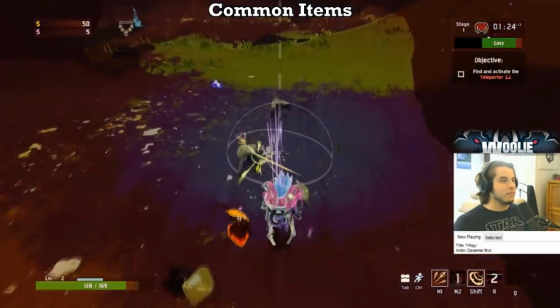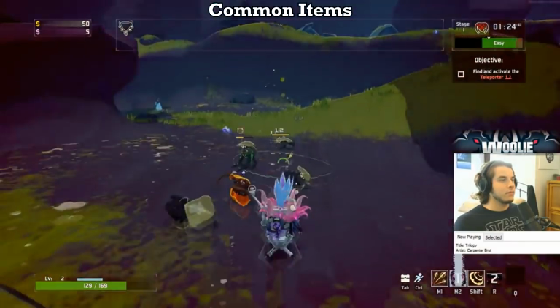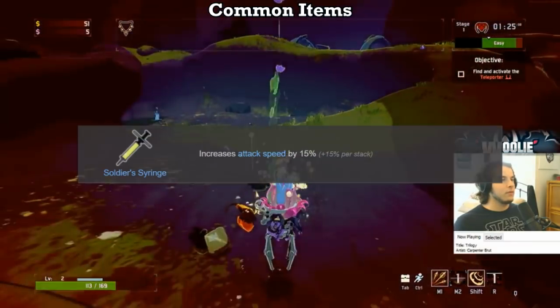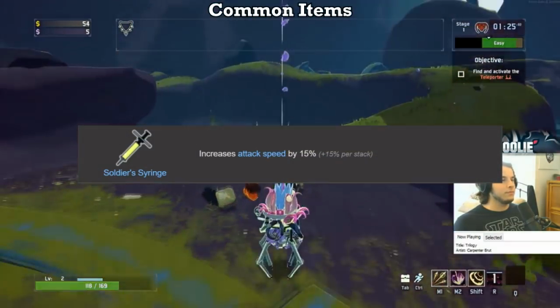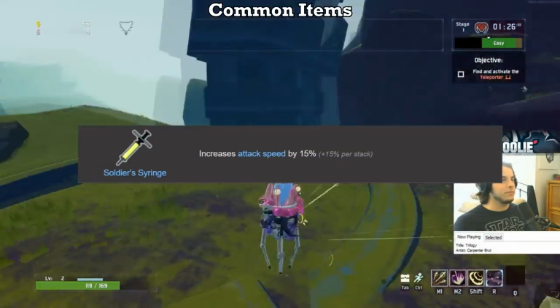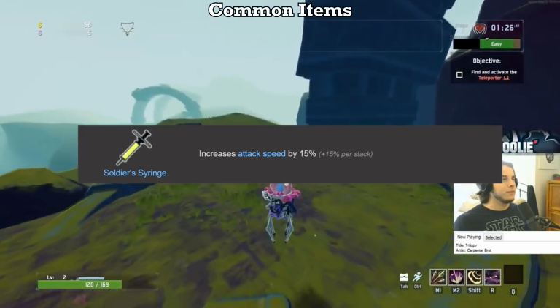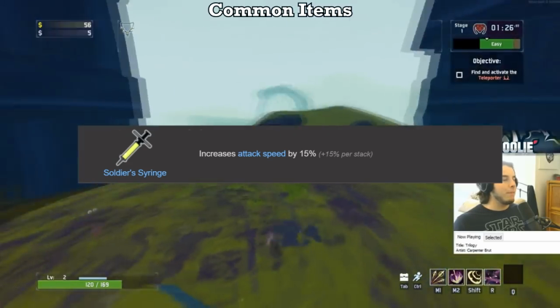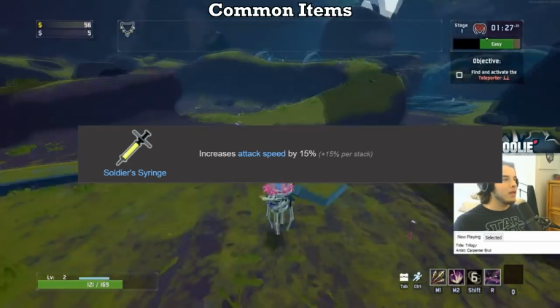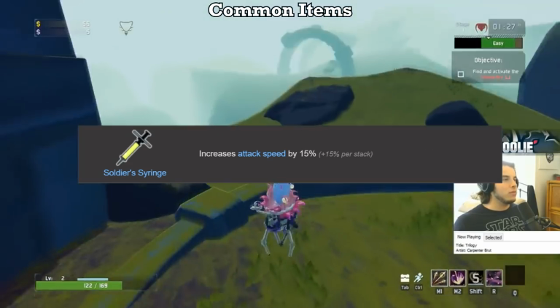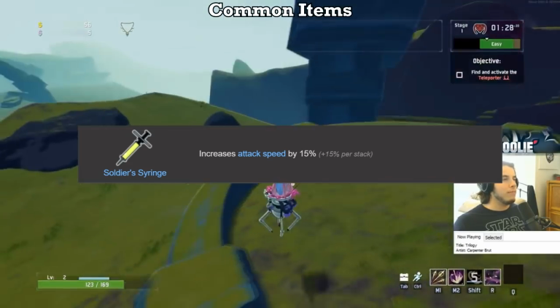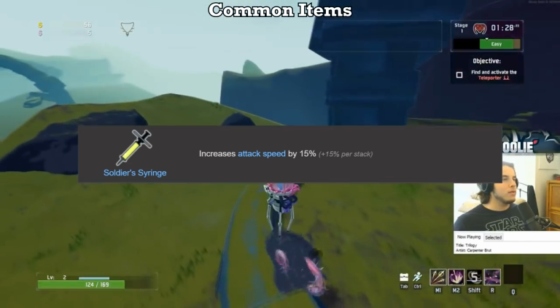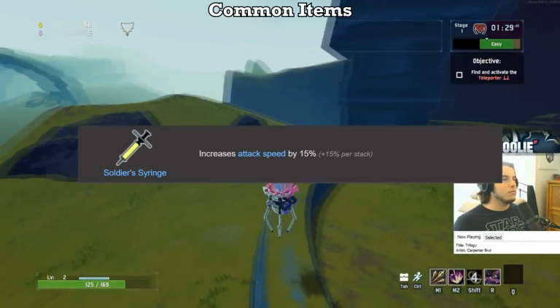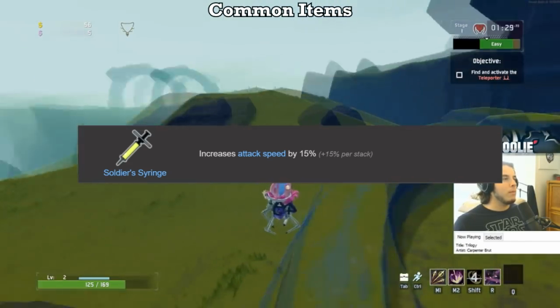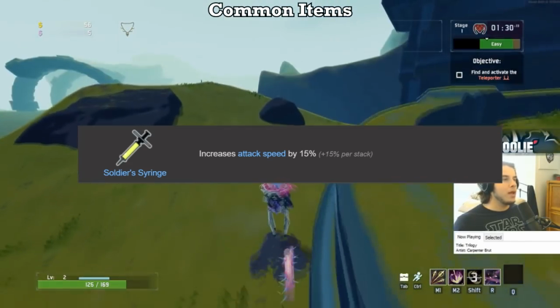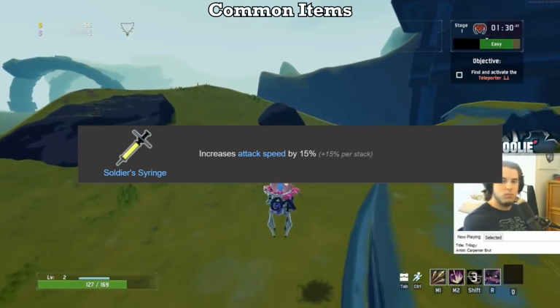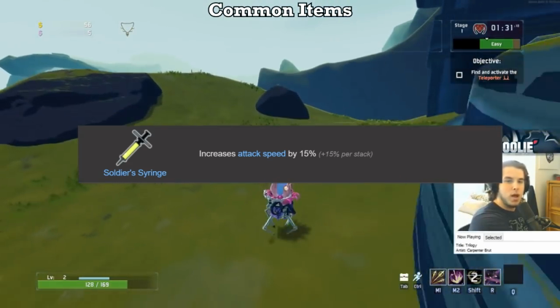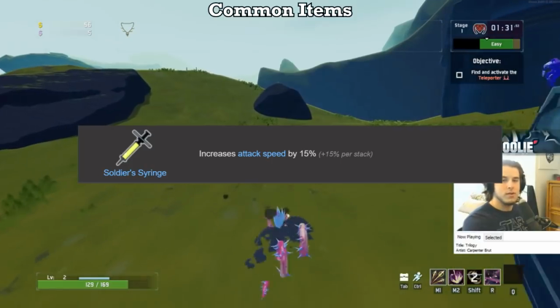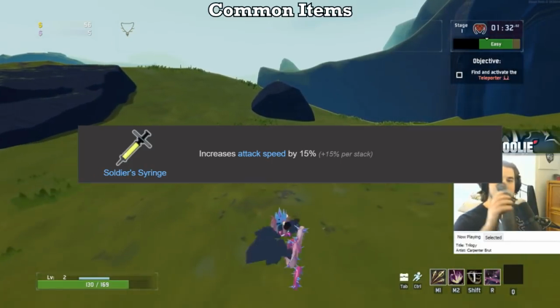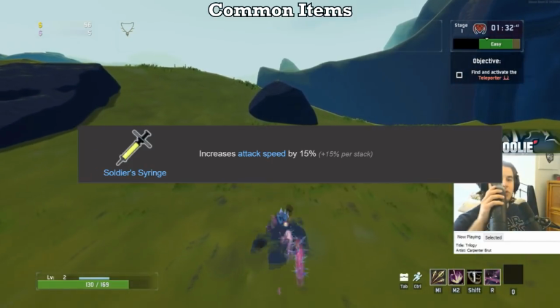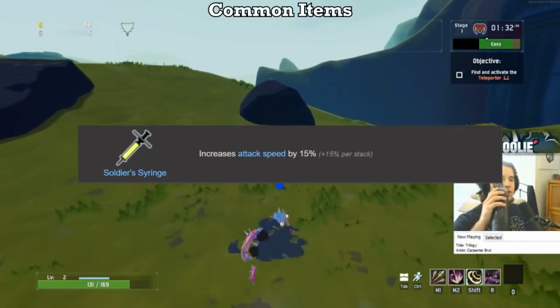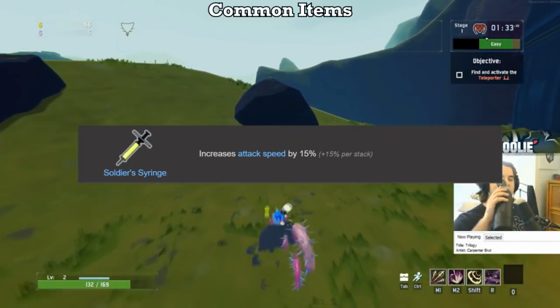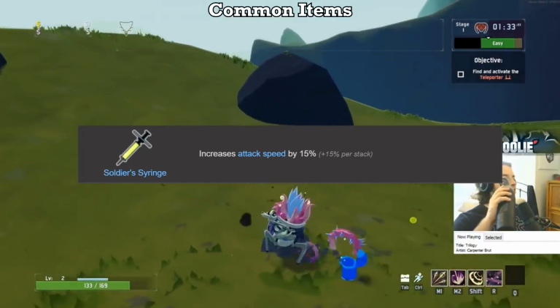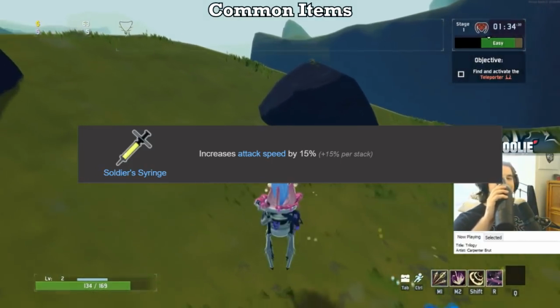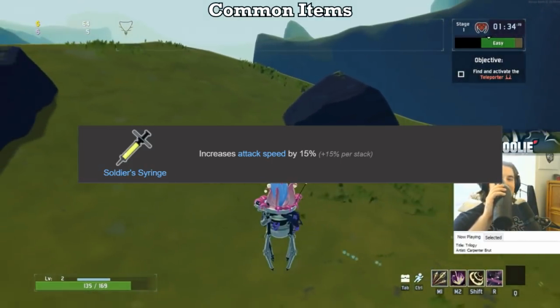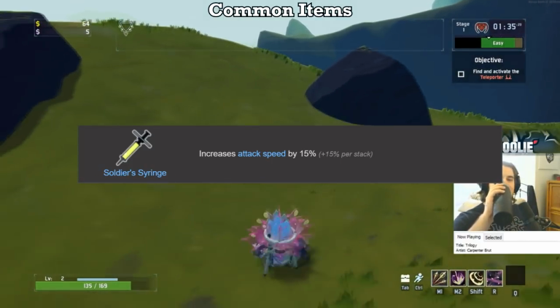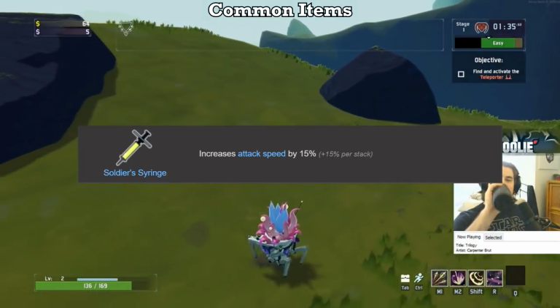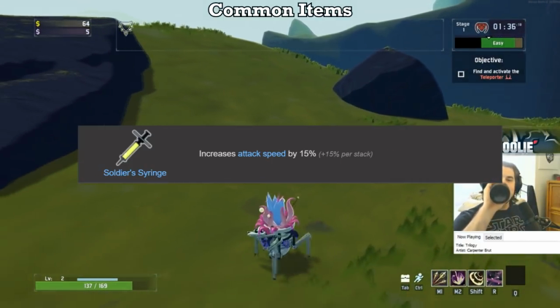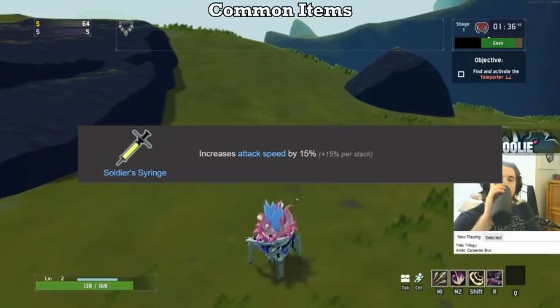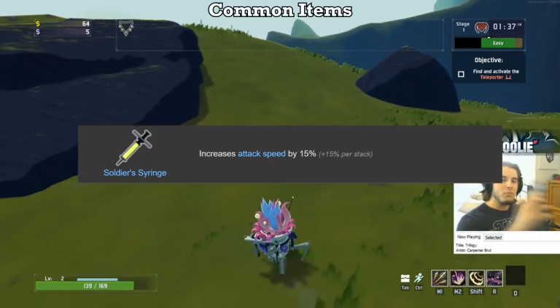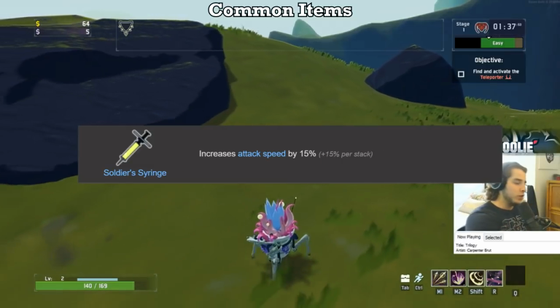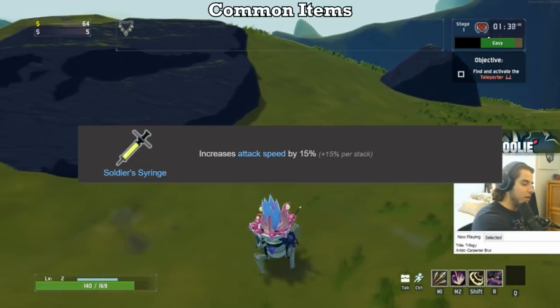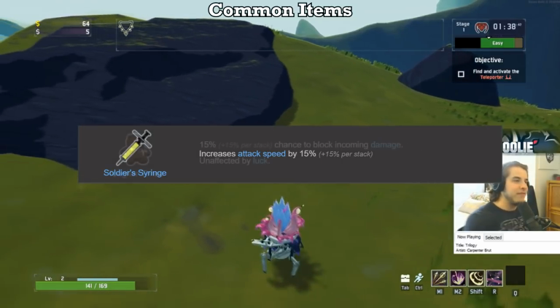Starting off, we have the Soldier Syringe. I'm going to give it an A. Attack speed is very useful, but in my experience, having Predatory Instincts, Zerkopauldrons, and the newly added Warhorn are more efficient, meaning I usually stop at around 10 syringes in any run. Still a great item, but not quite worthy of an S.